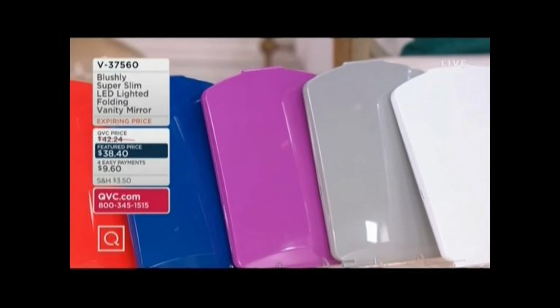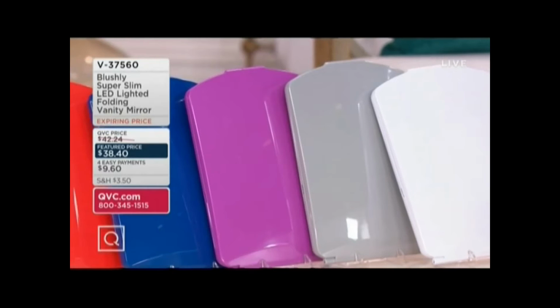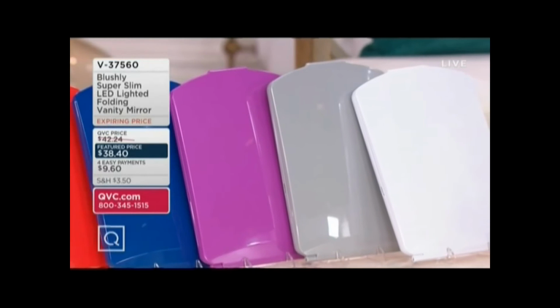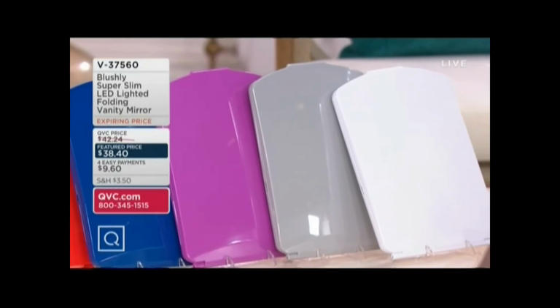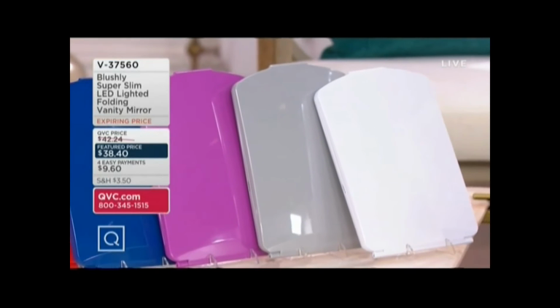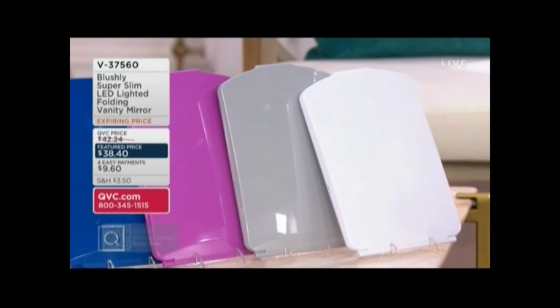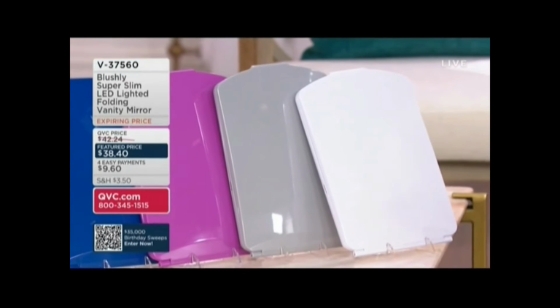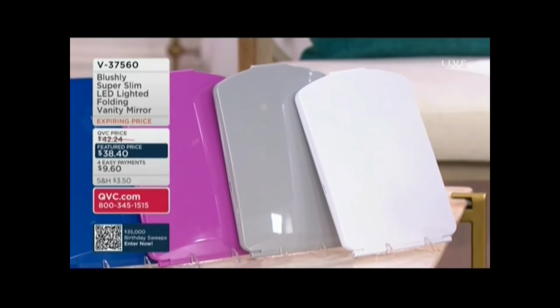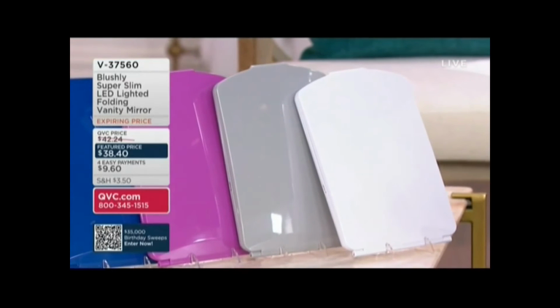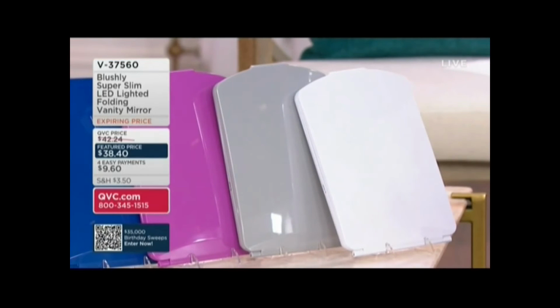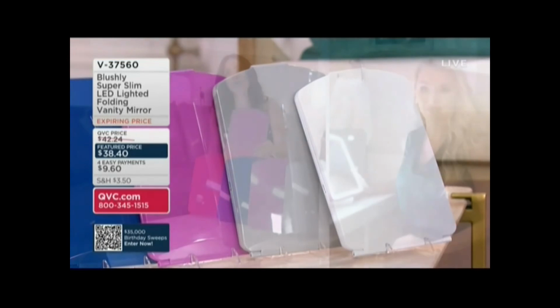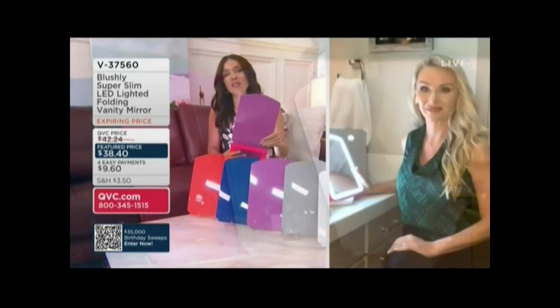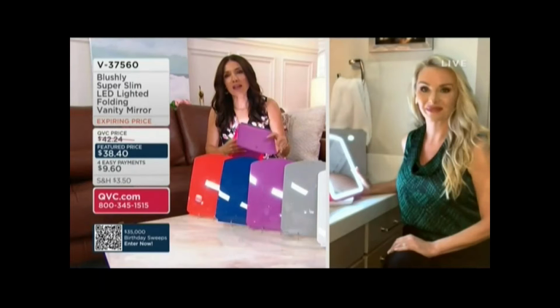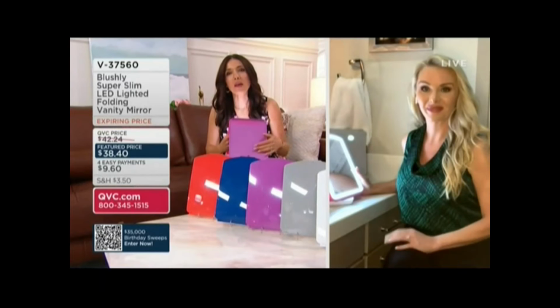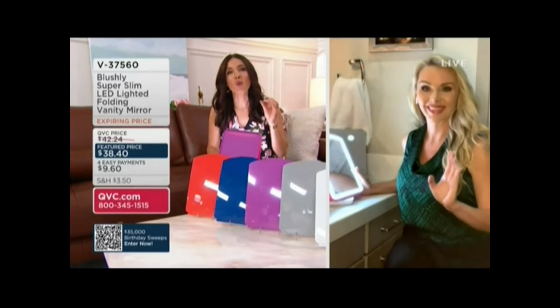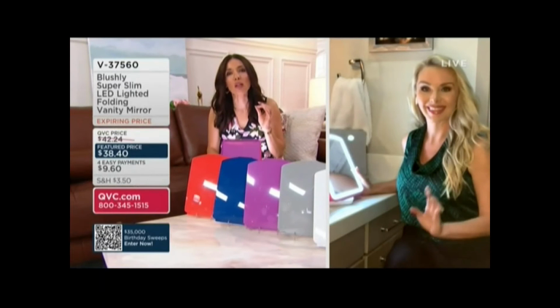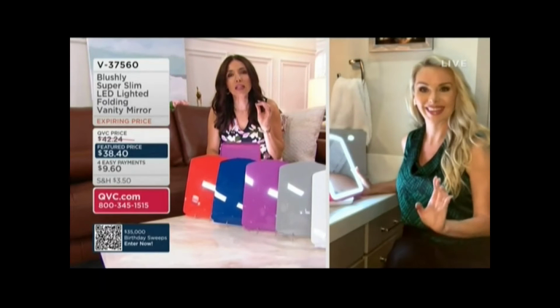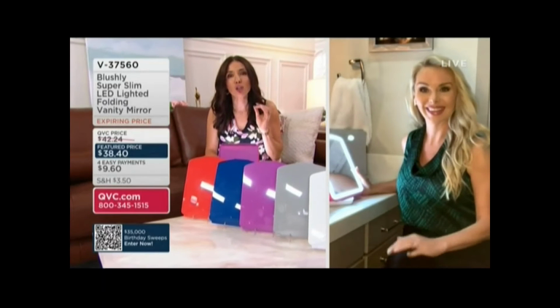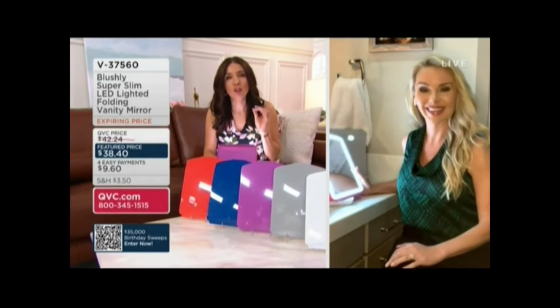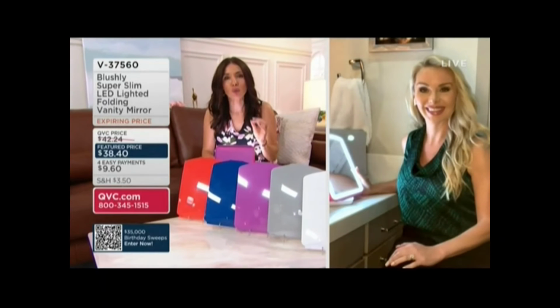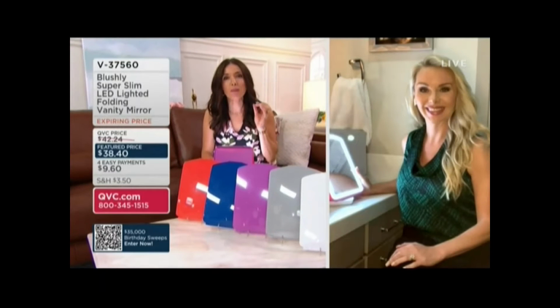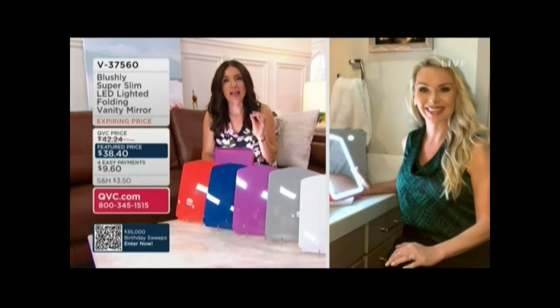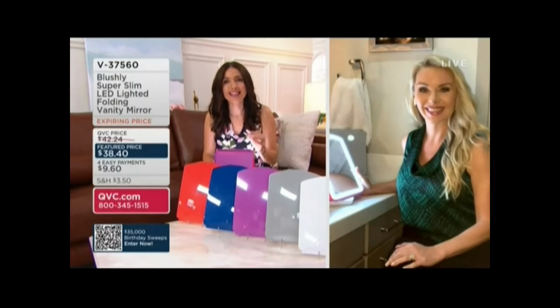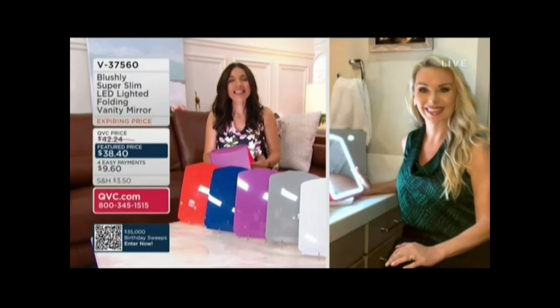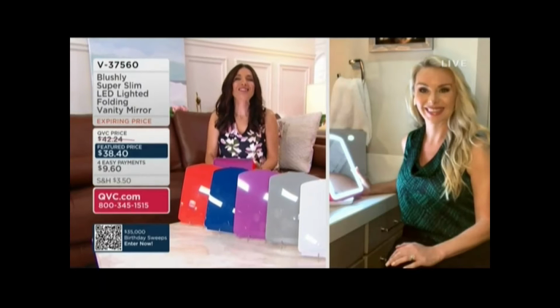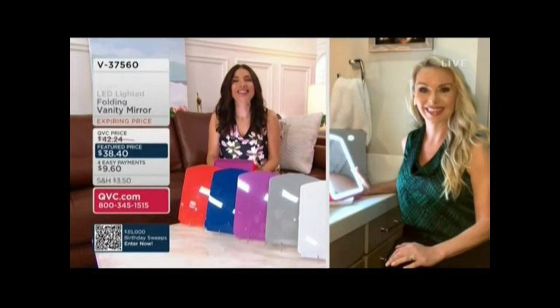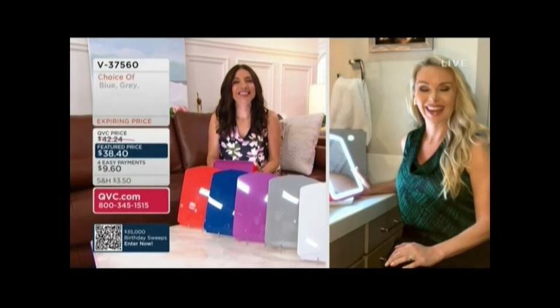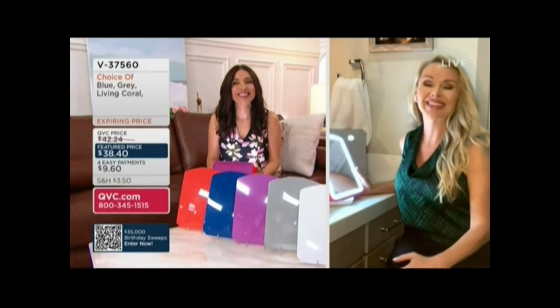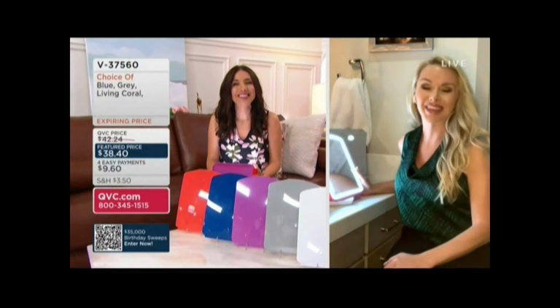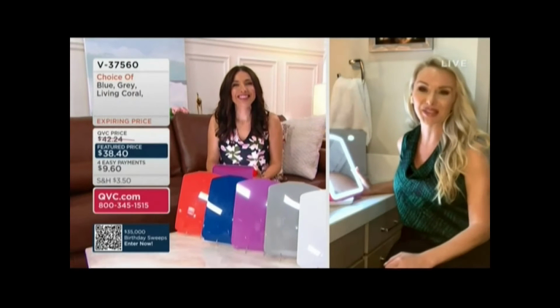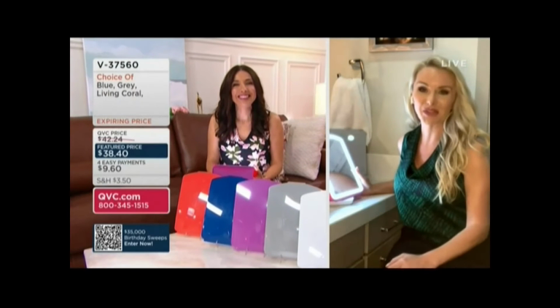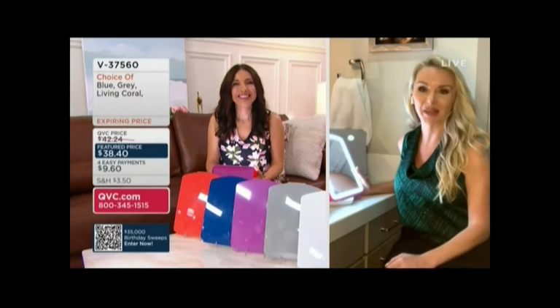Joining us is Tara Harper. She is the co-founder of Blushly, and this is what Blushly does — they make really good tools that make sense. Hi Tara, how are you? Hi Sandra, thank you so much for having me.